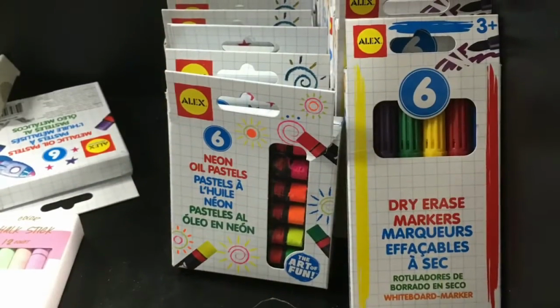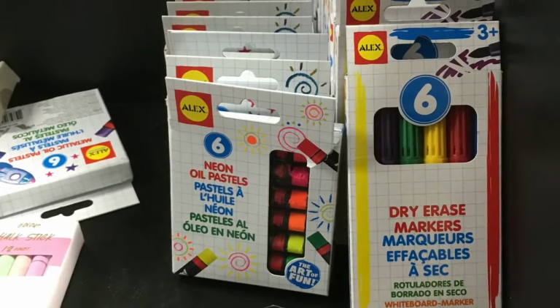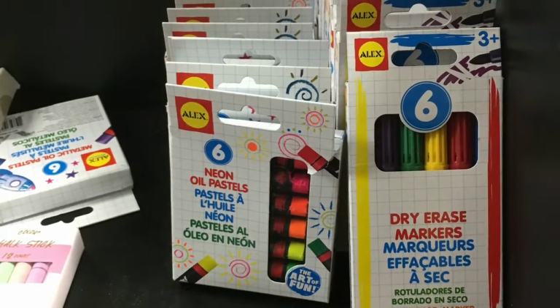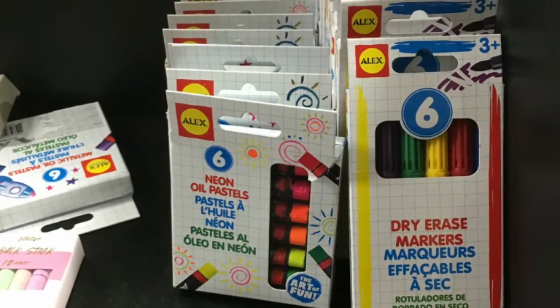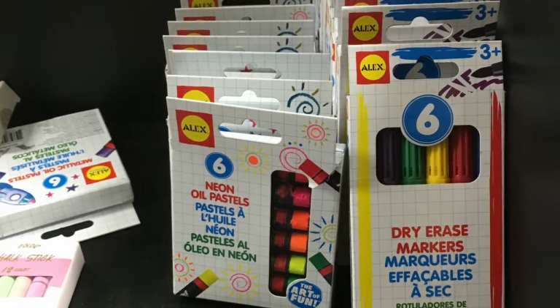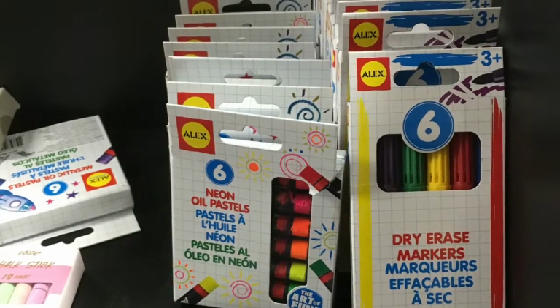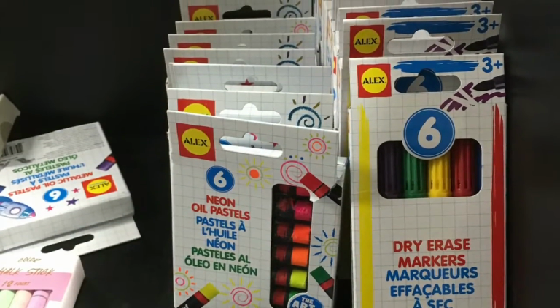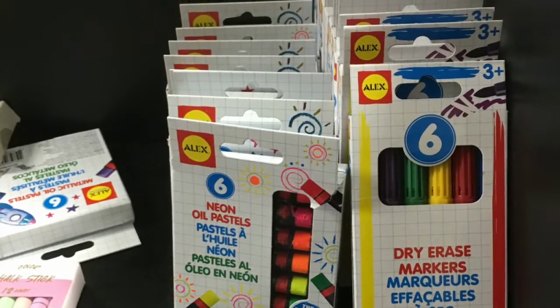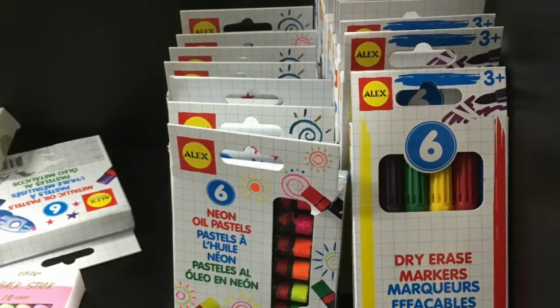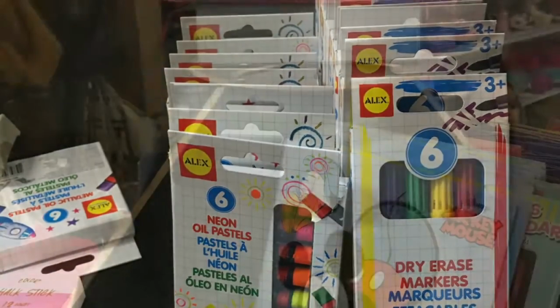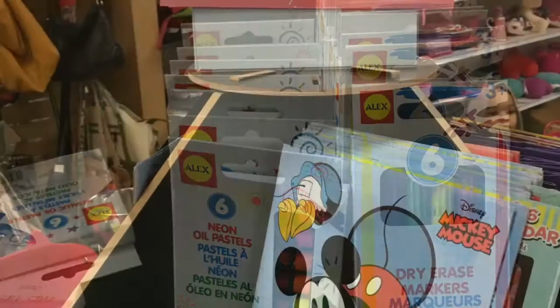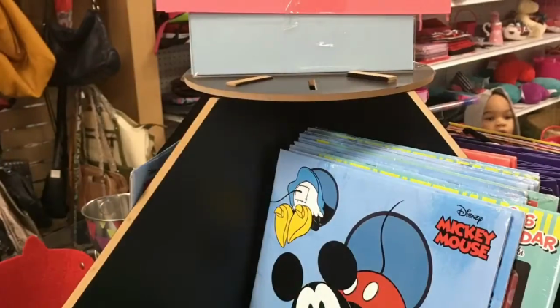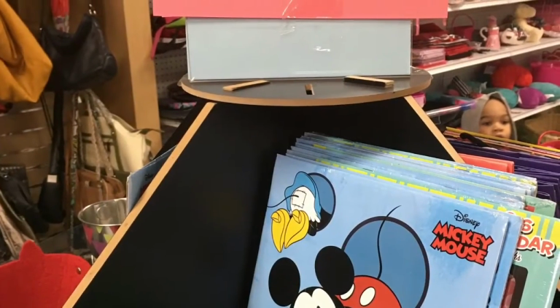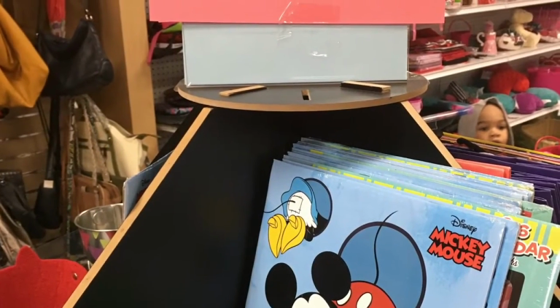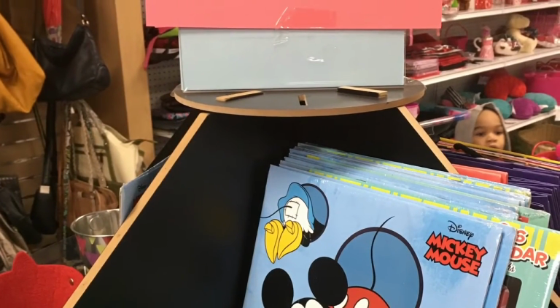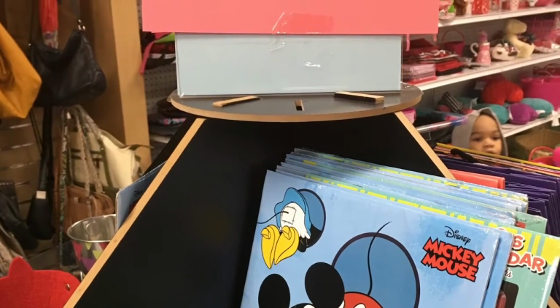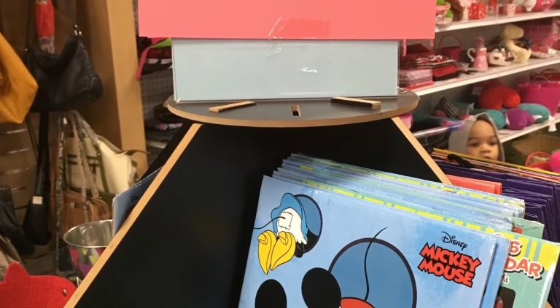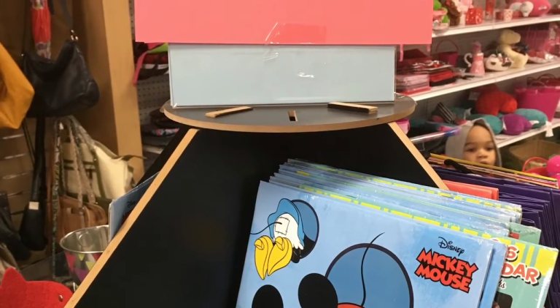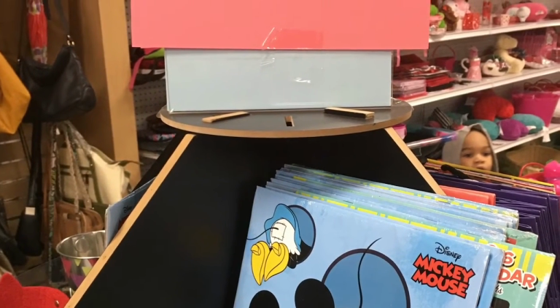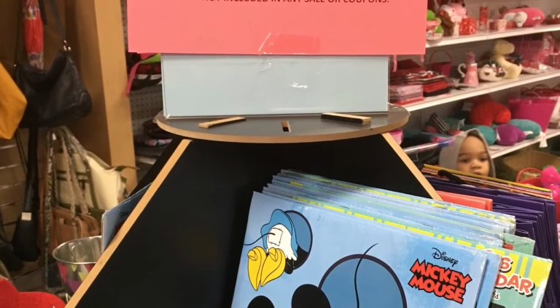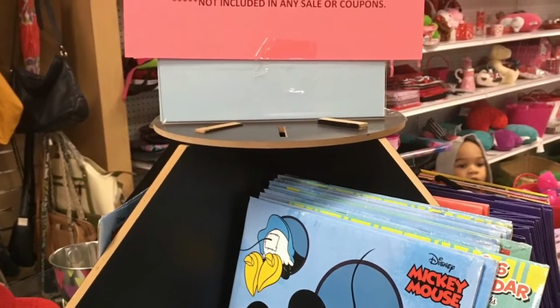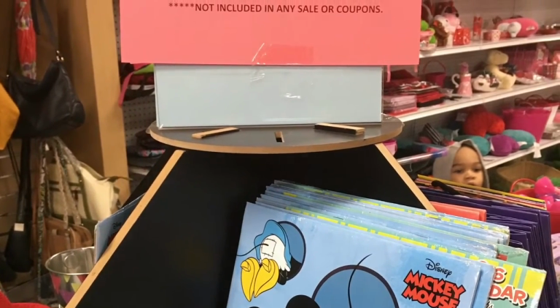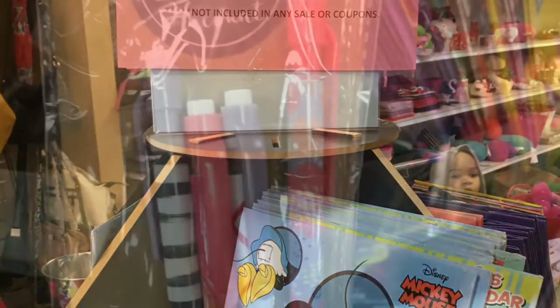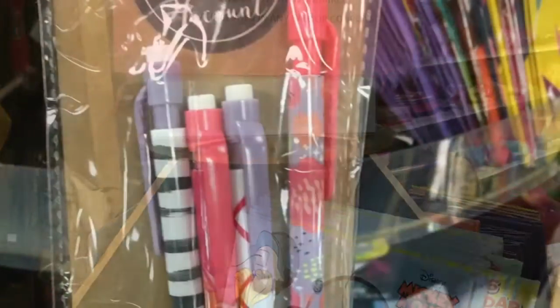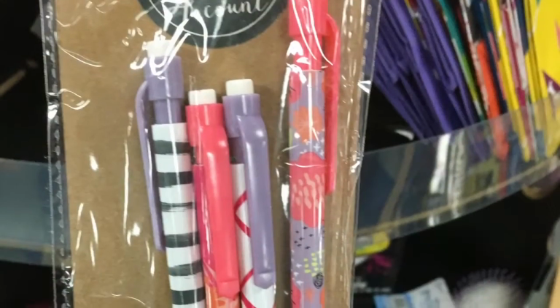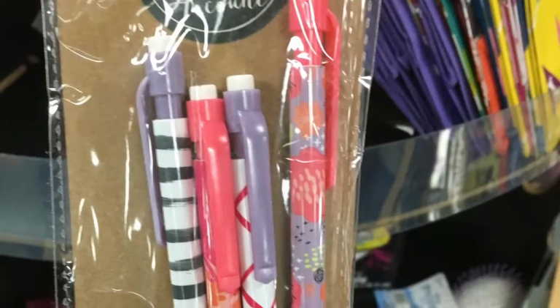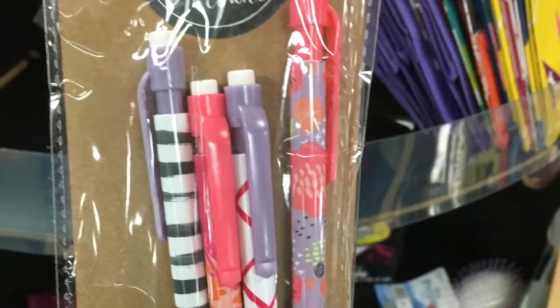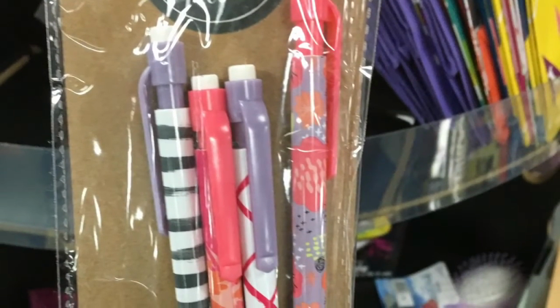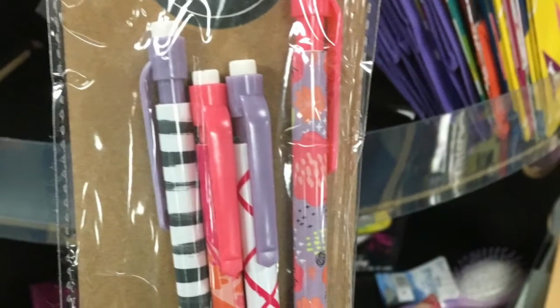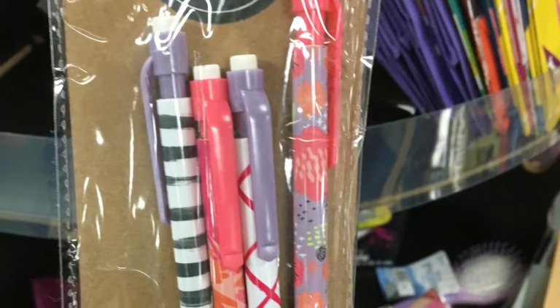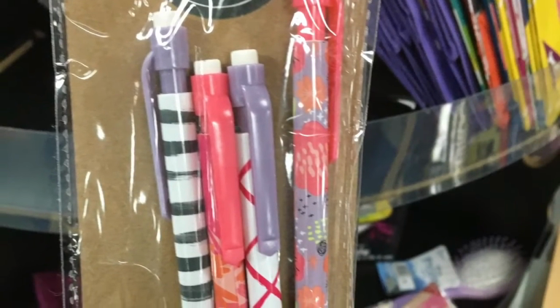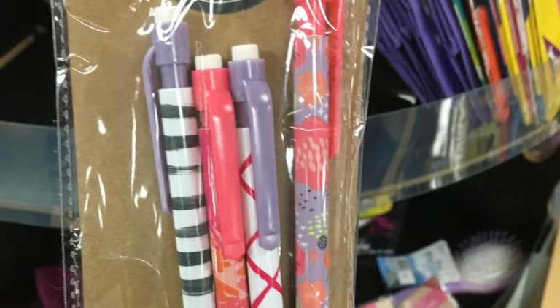This was one of the best deals that I could find. I got two packs of oil pastels and two packs of dry erase markers — the metallic and the neon print oil pastels.